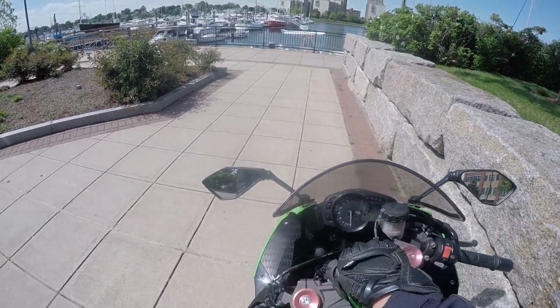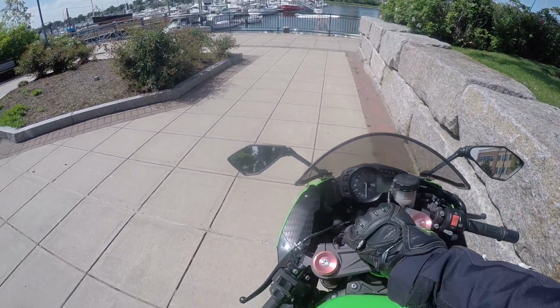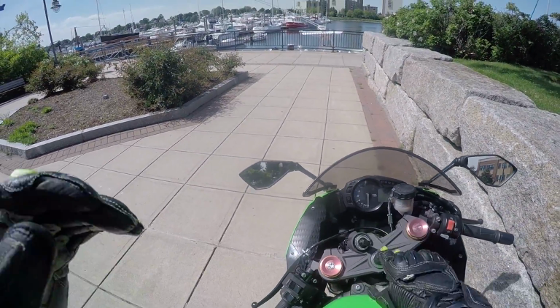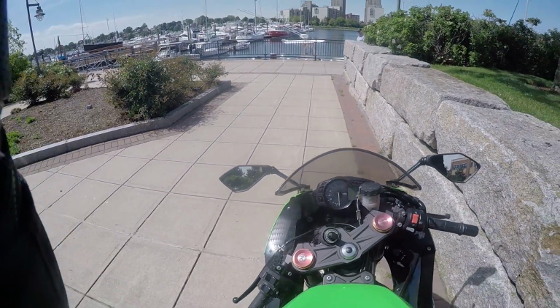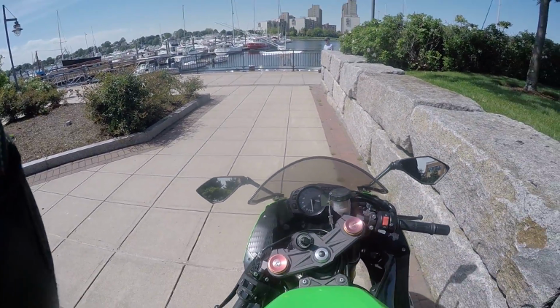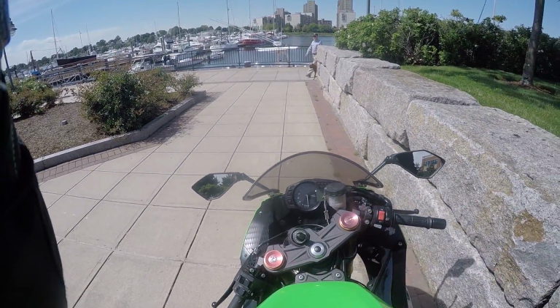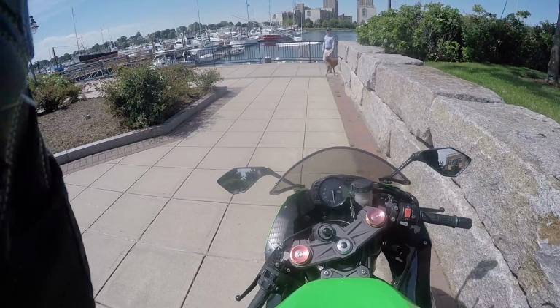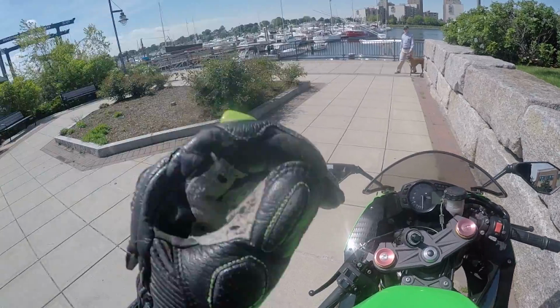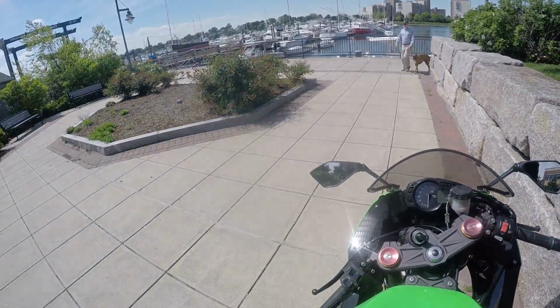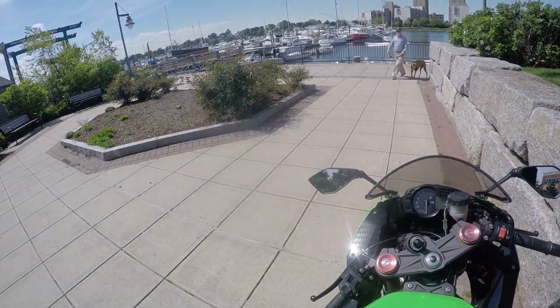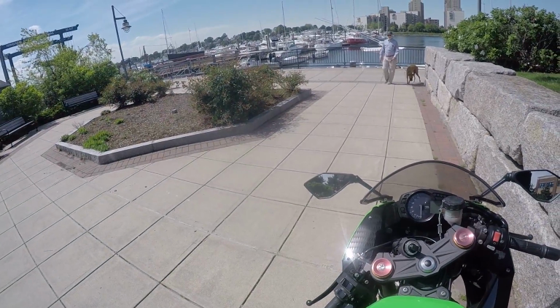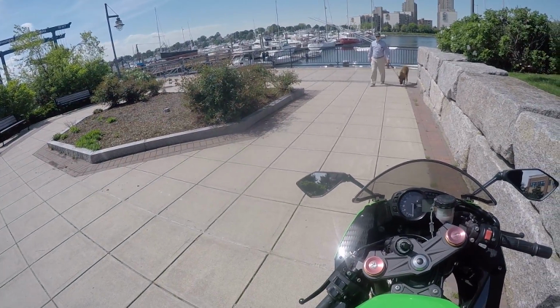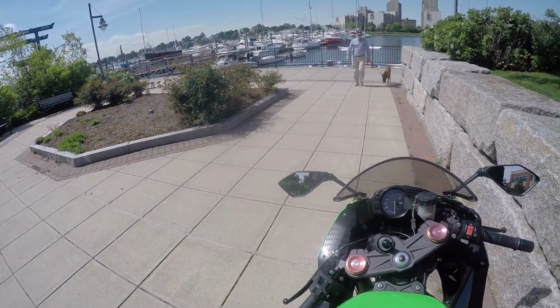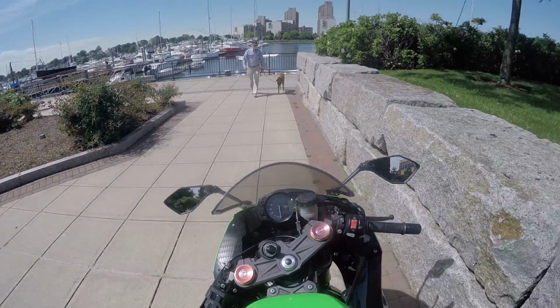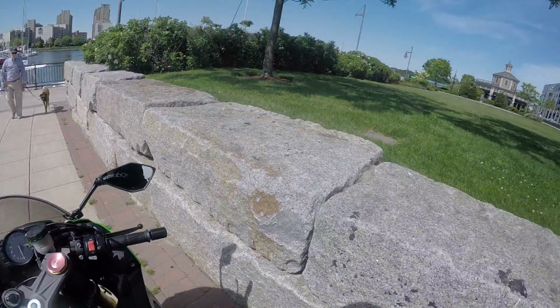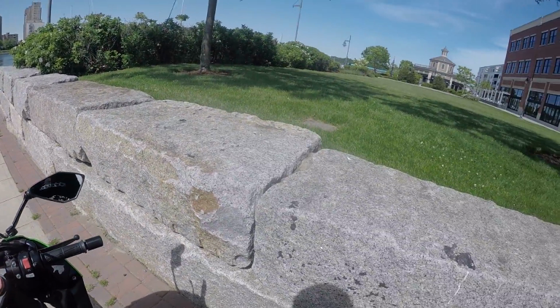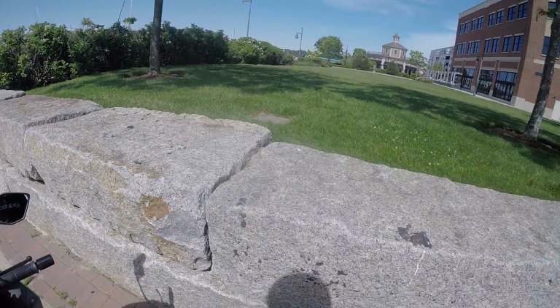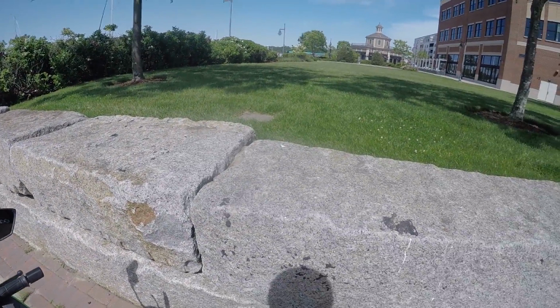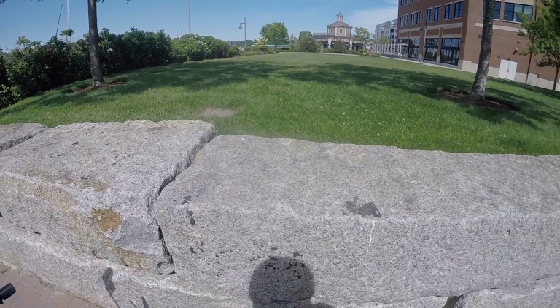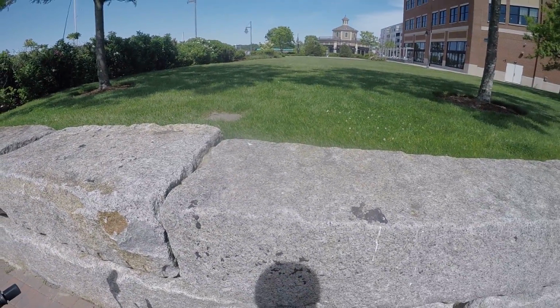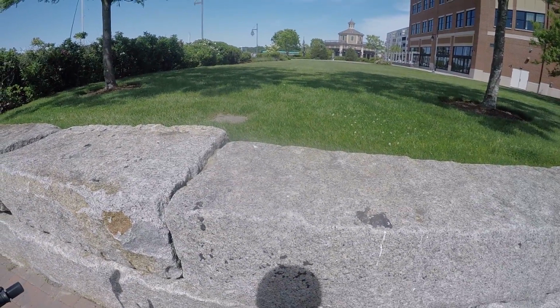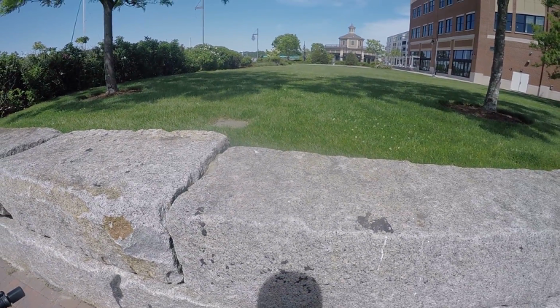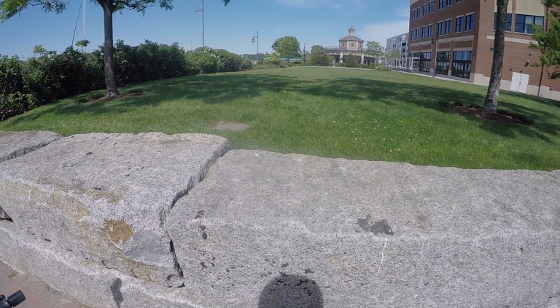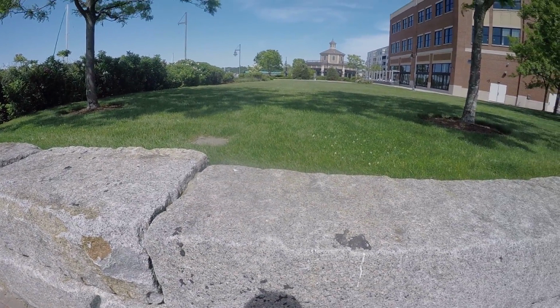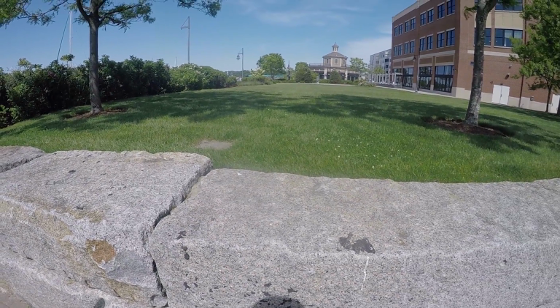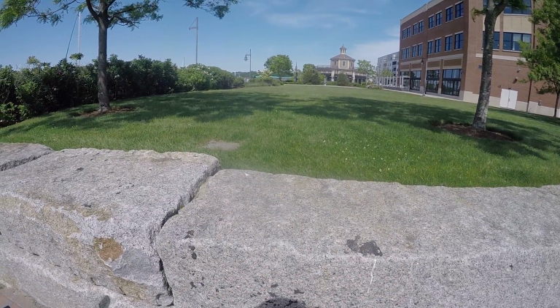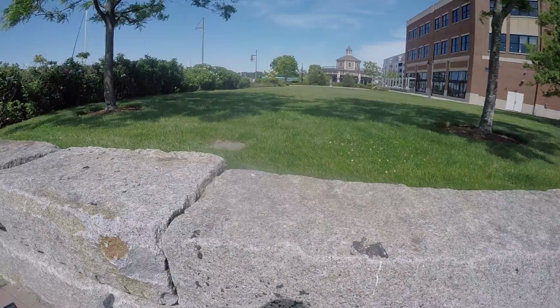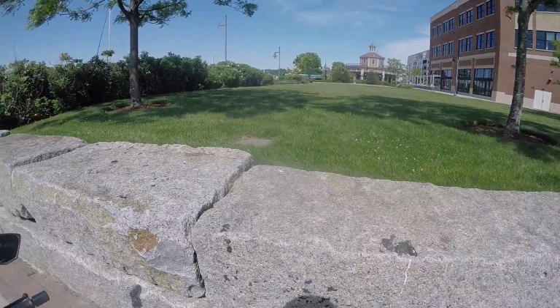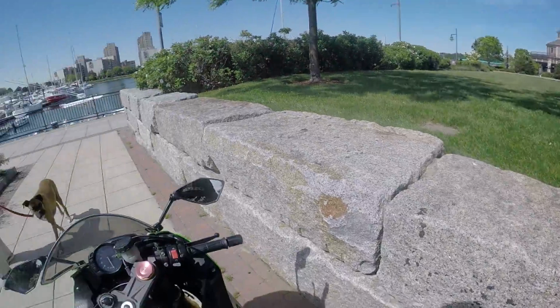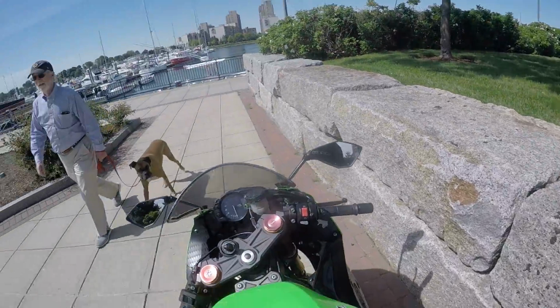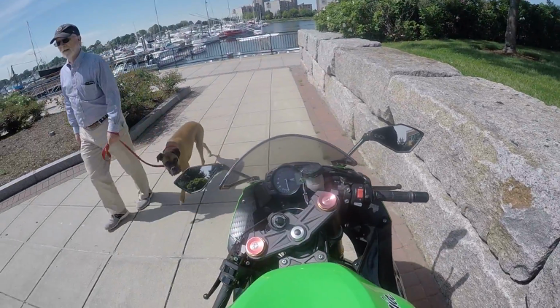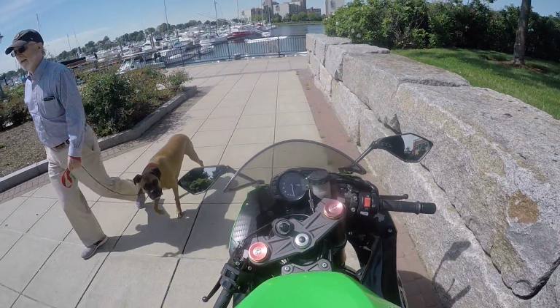All right, guys. I'm probably not supposed to be here, but I just want to give you a quick look at the Hingham Shipyard.